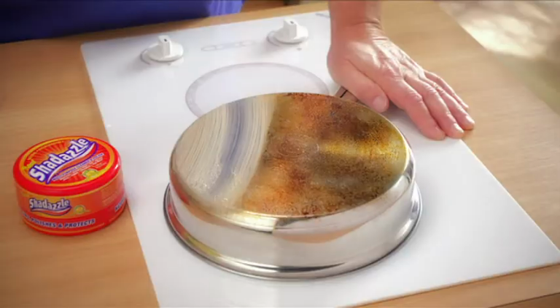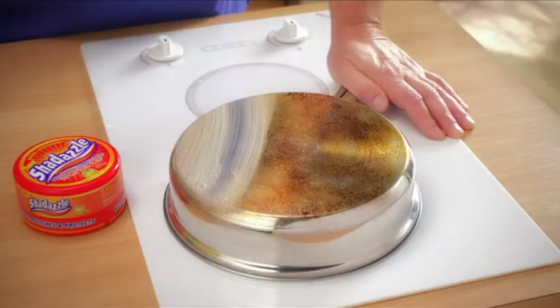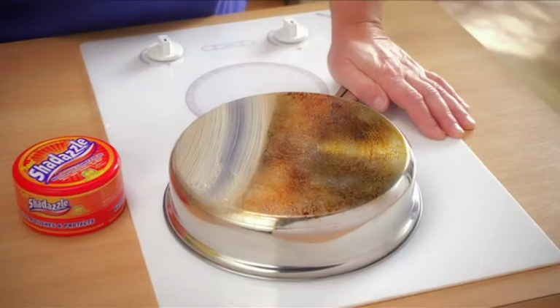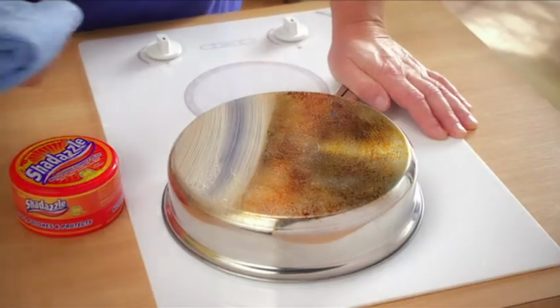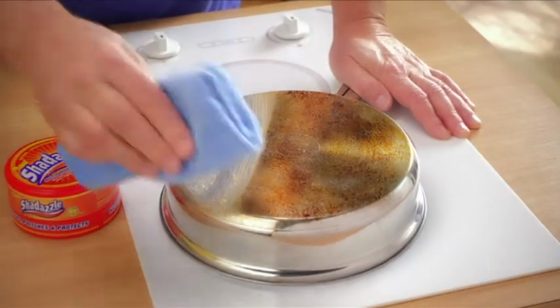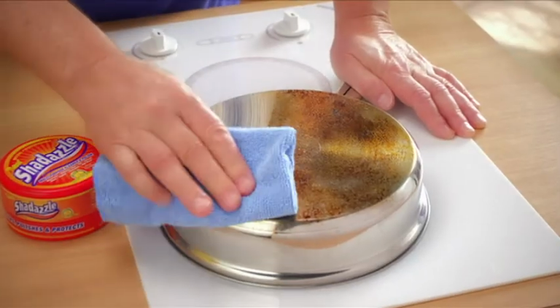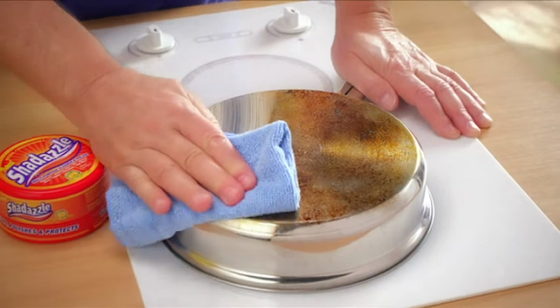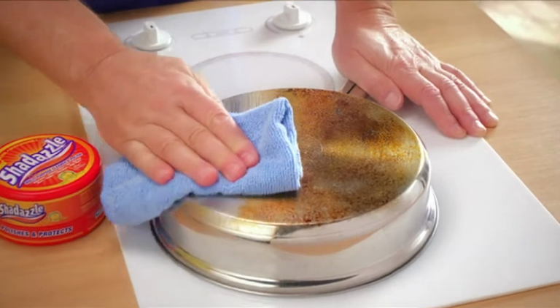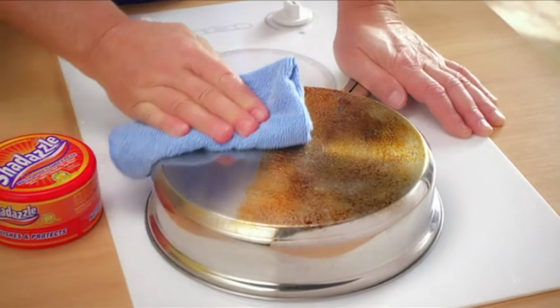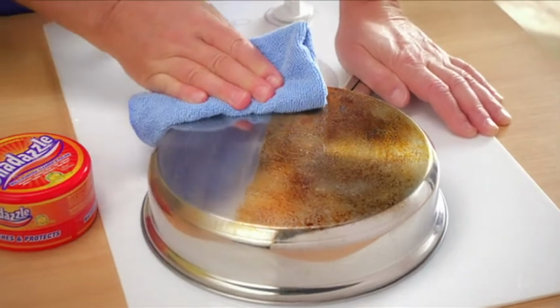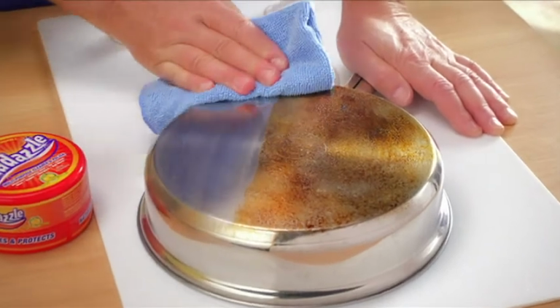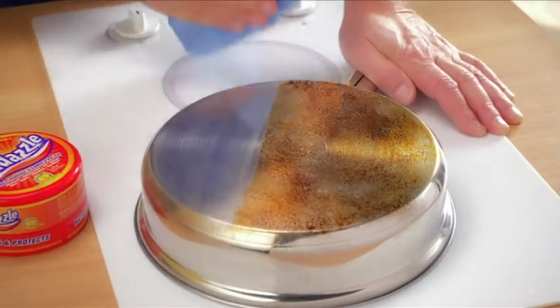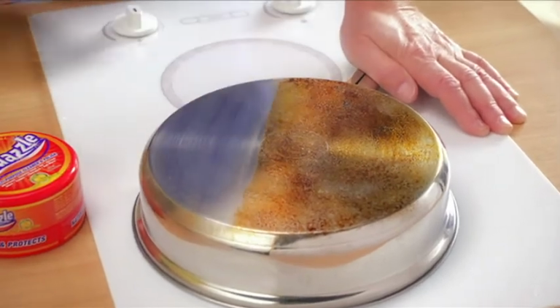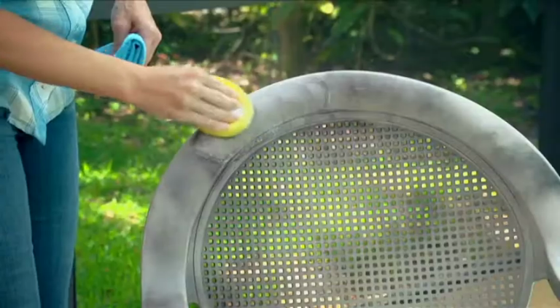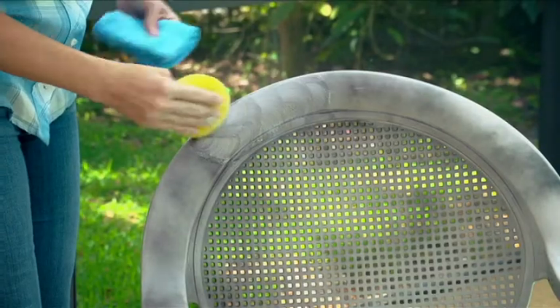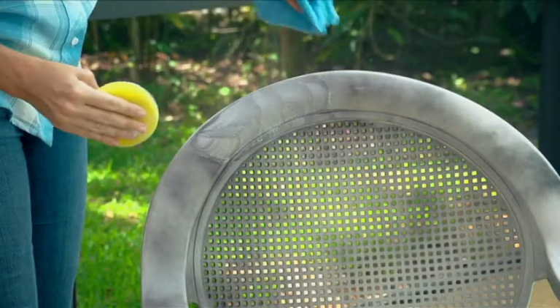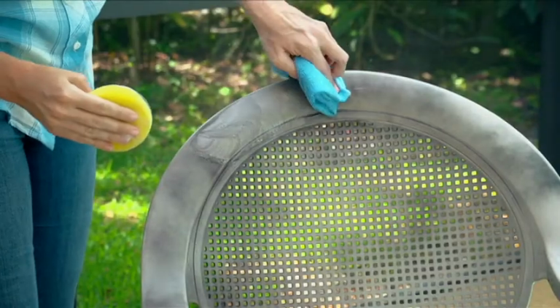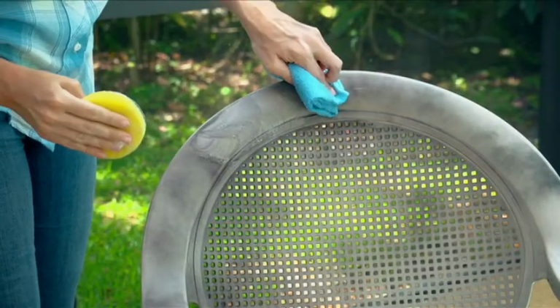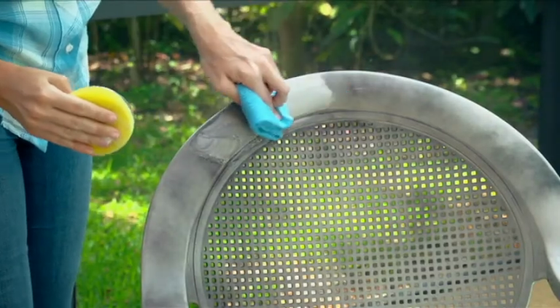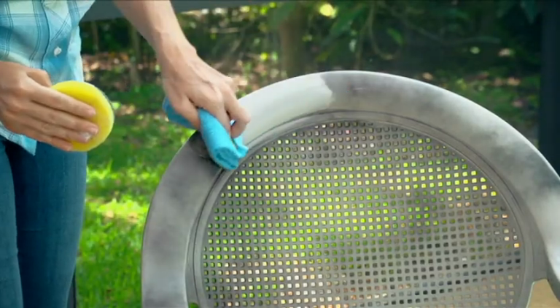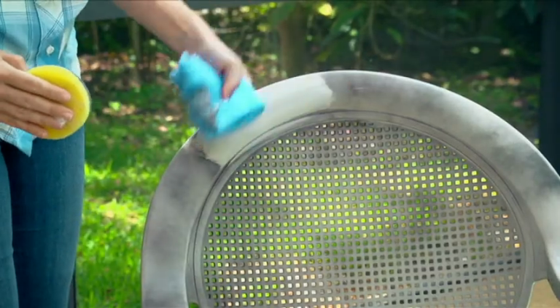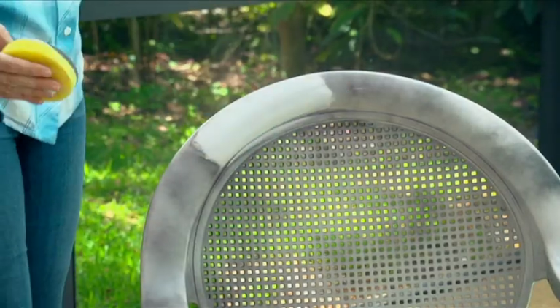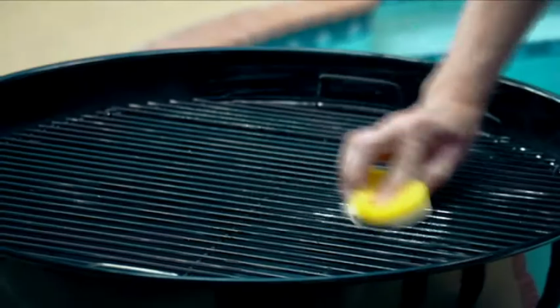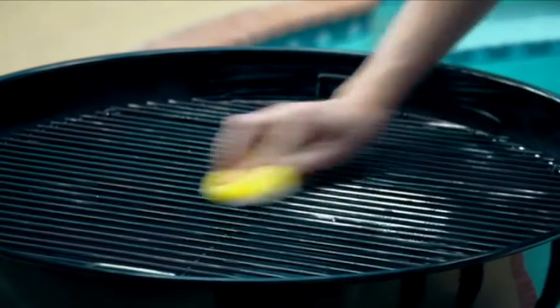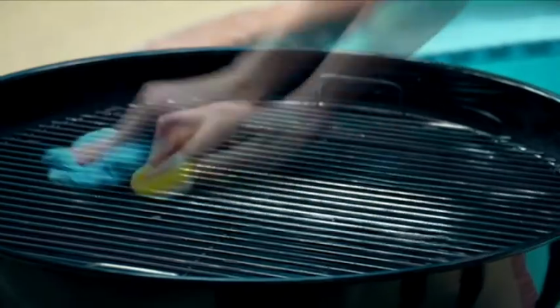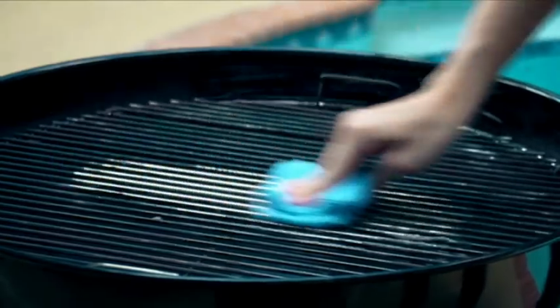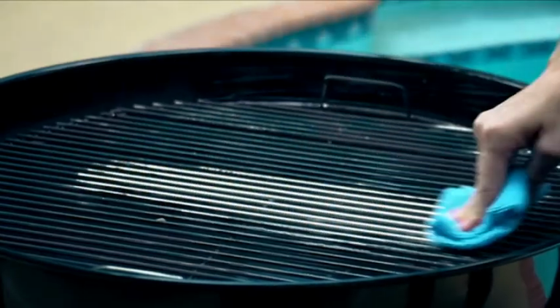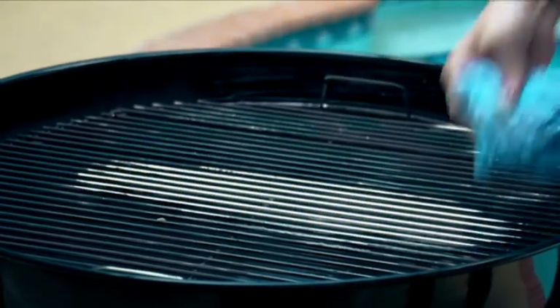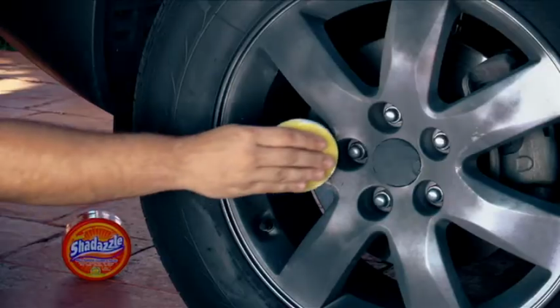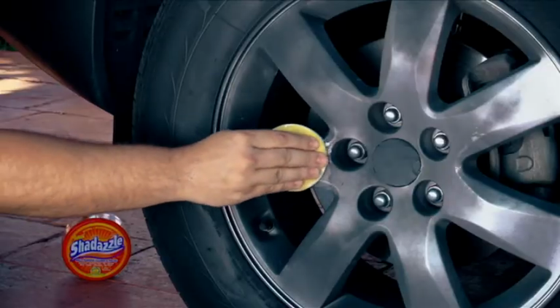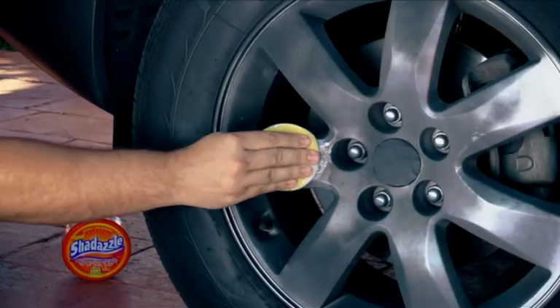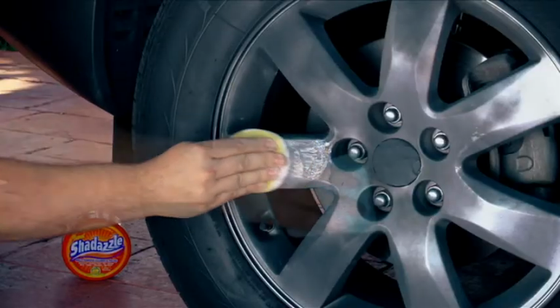Shedazzle is also perfect for restoring silverware, jewelry, cookware, and more. Take Shedazzle outside for patio furniture, the stainless steel grill, or shine up your alloy wheels on your car.